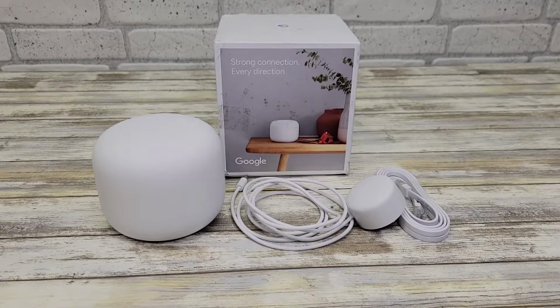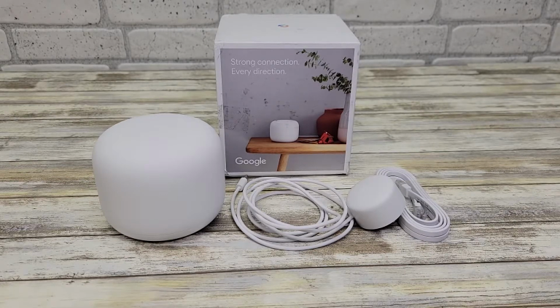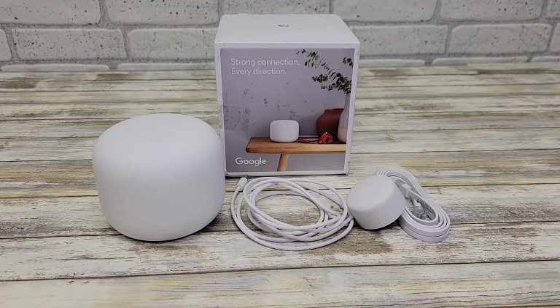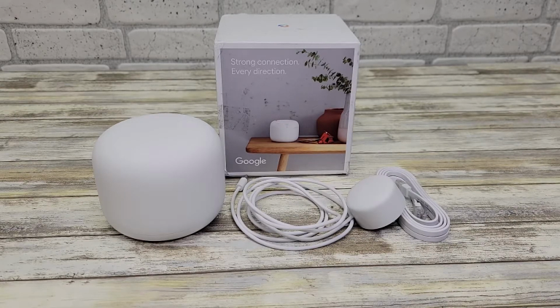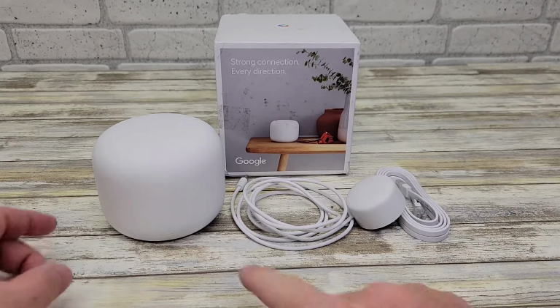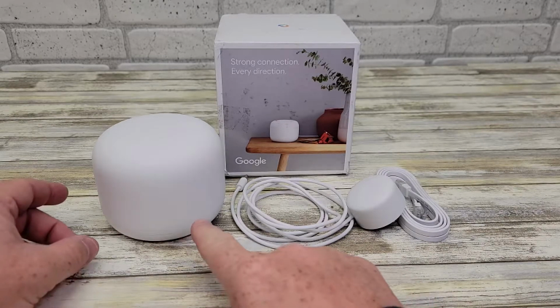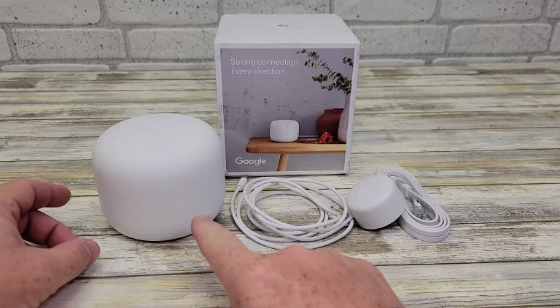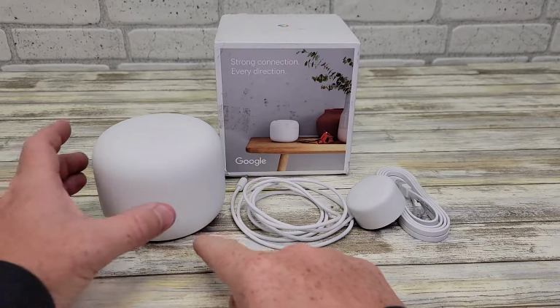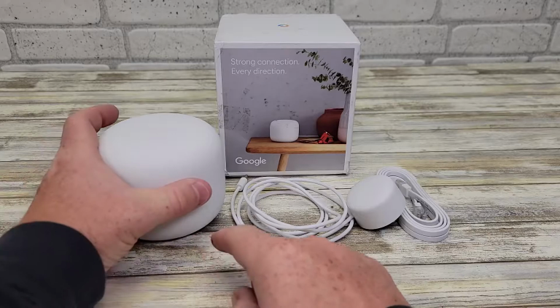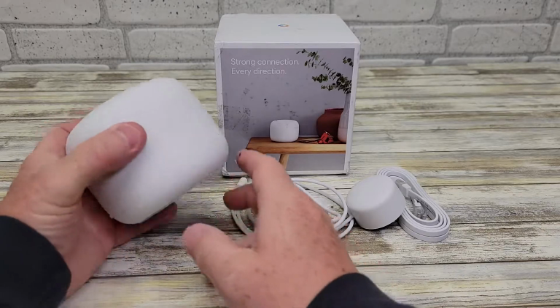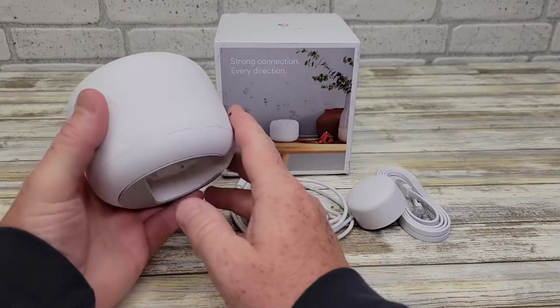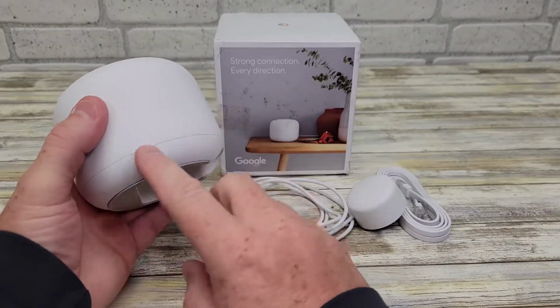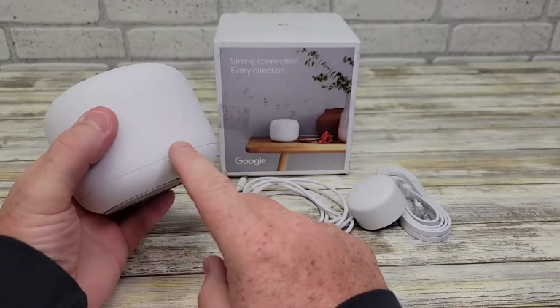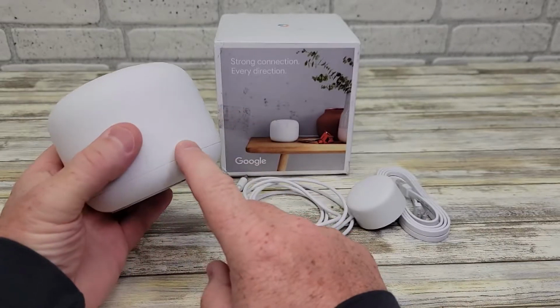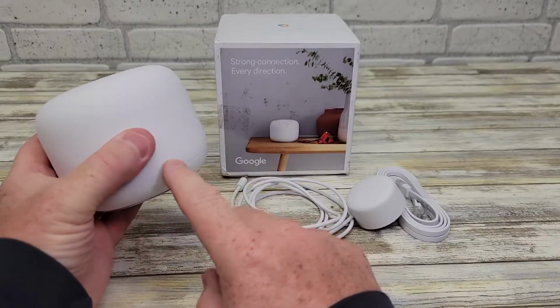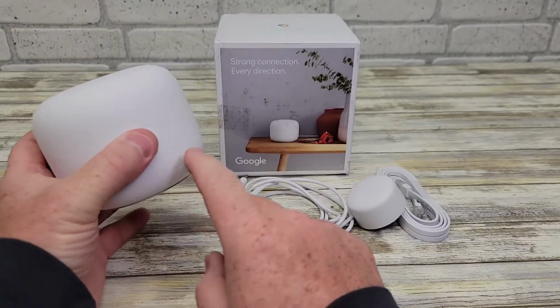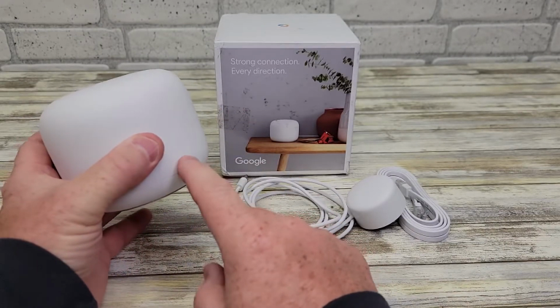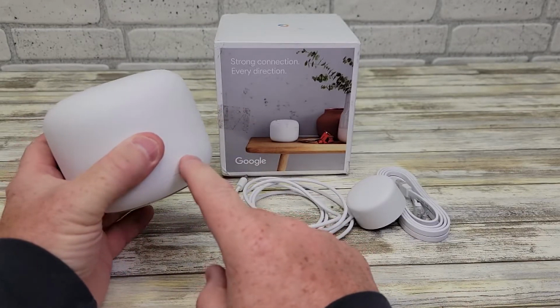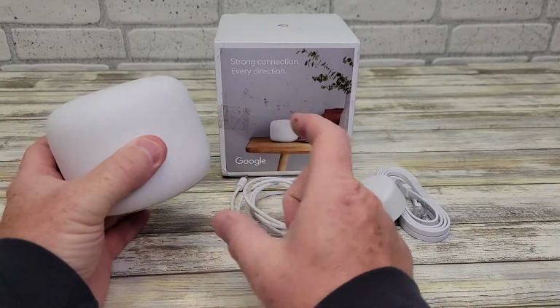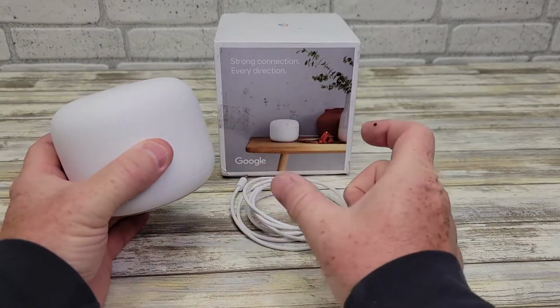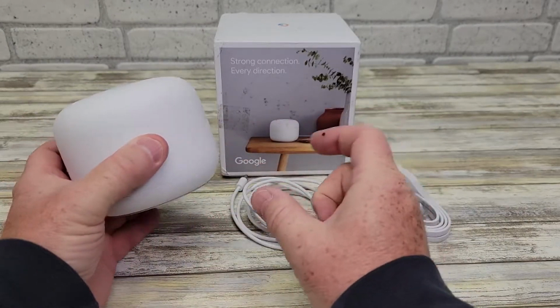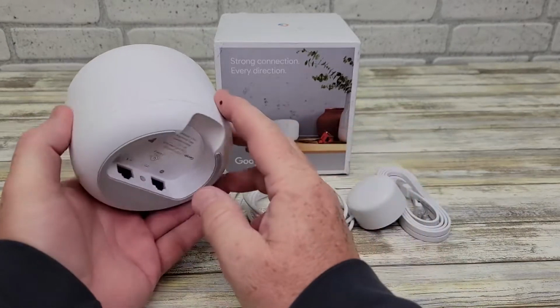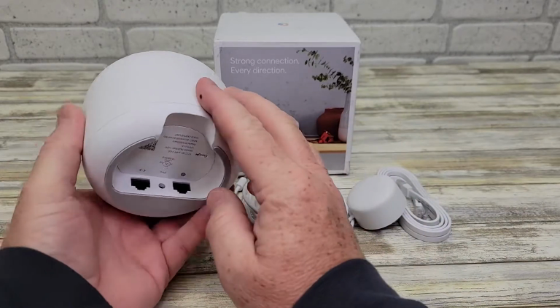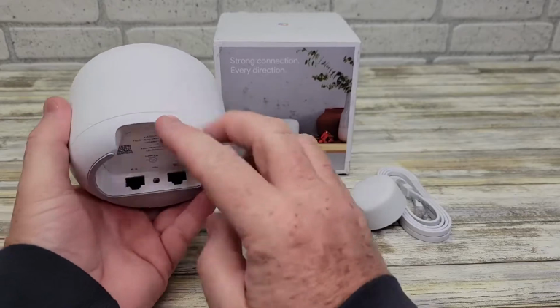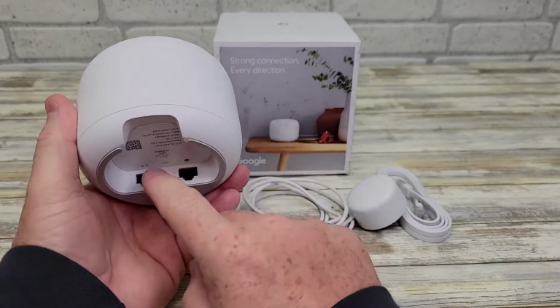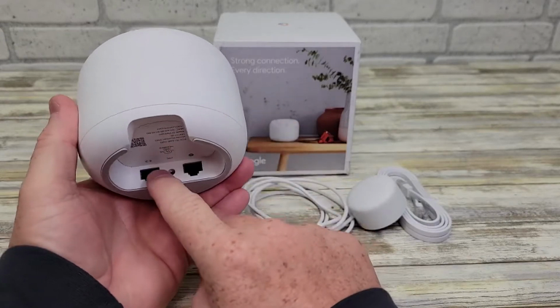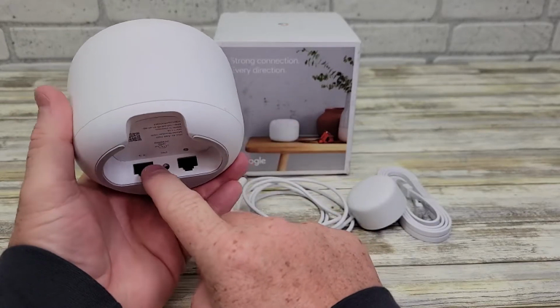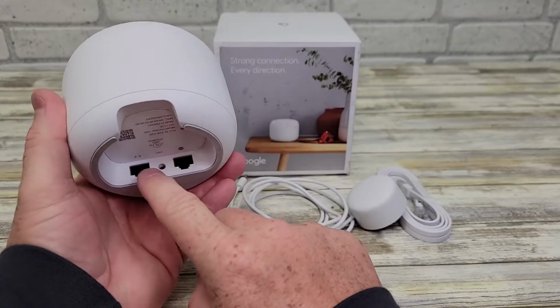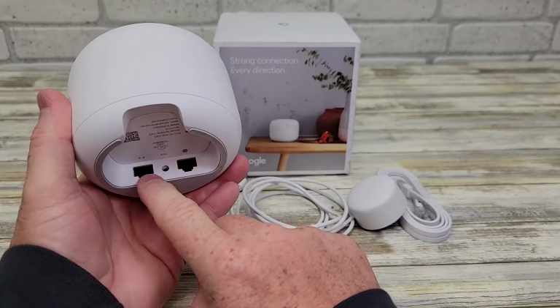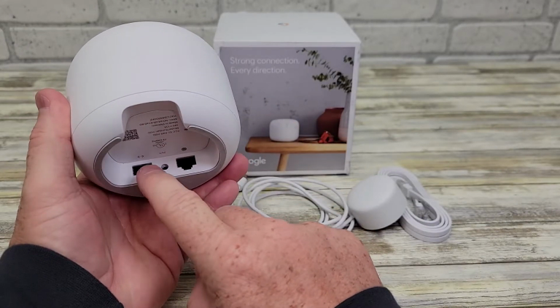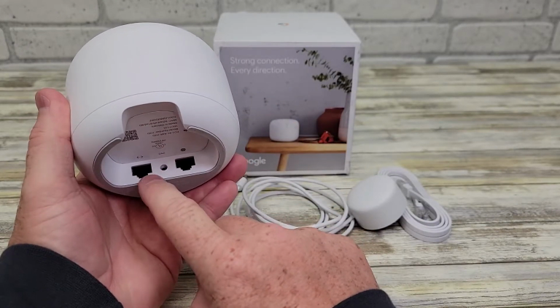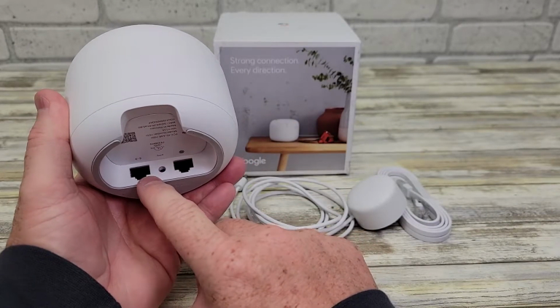Here's everything that comes in the box. Now this one does not have a built-in speaker. The mesh parts that go with this will have a built-in speaker, but this is the one you're going to have to connect to your router with an Ethernet port.